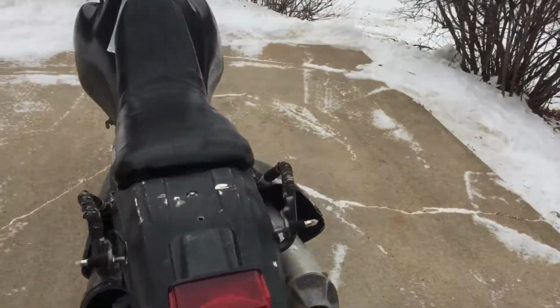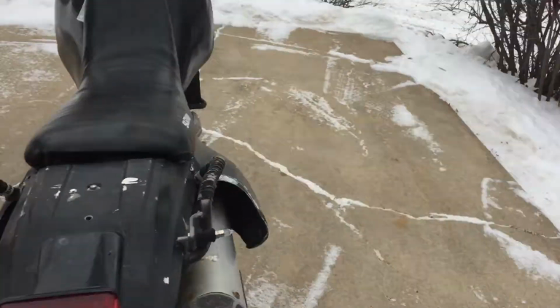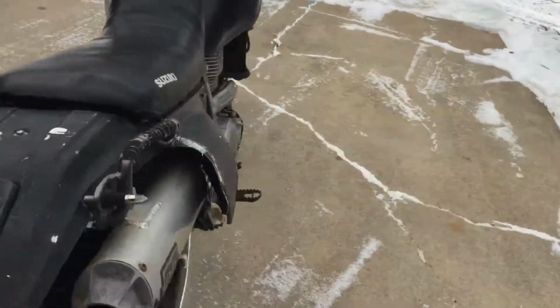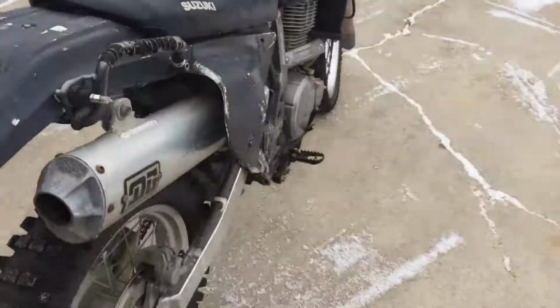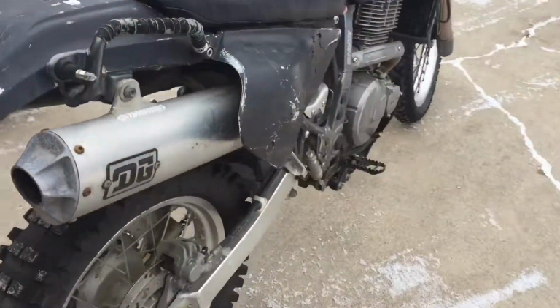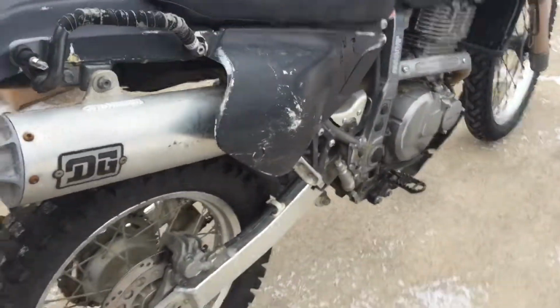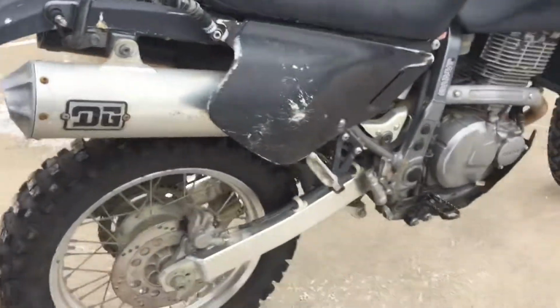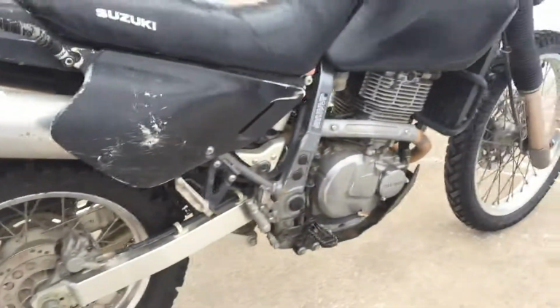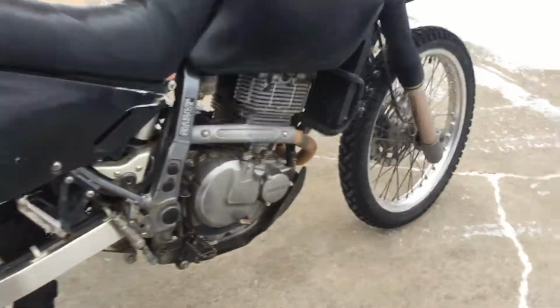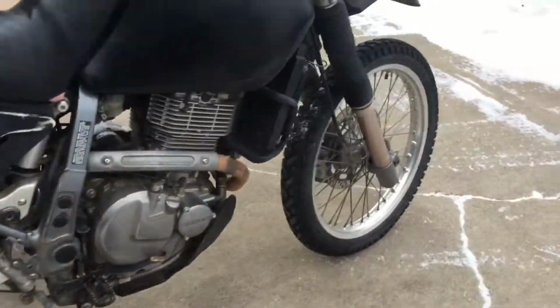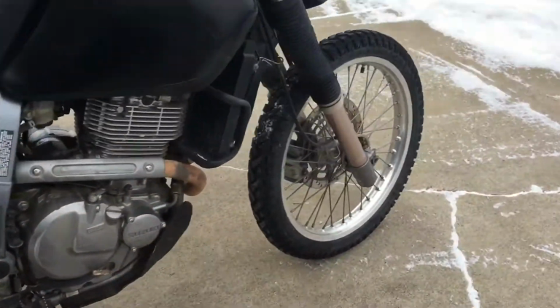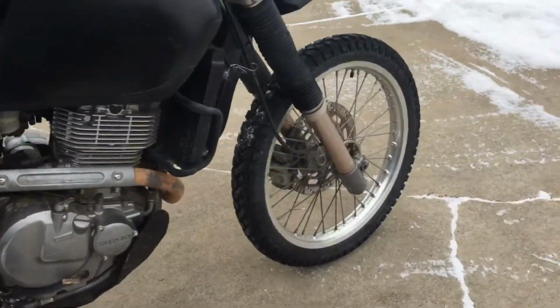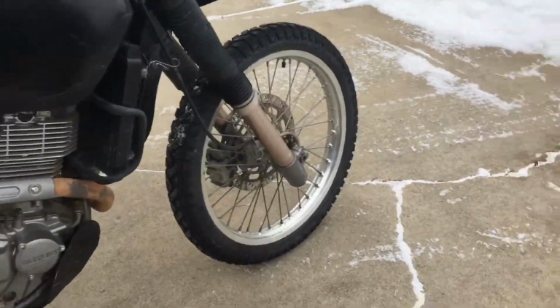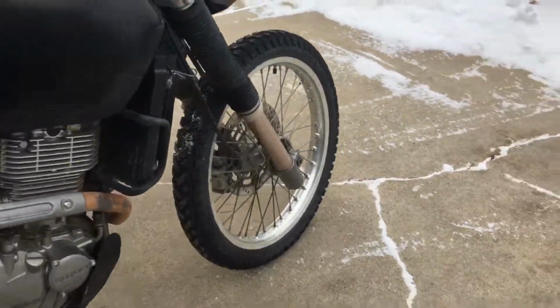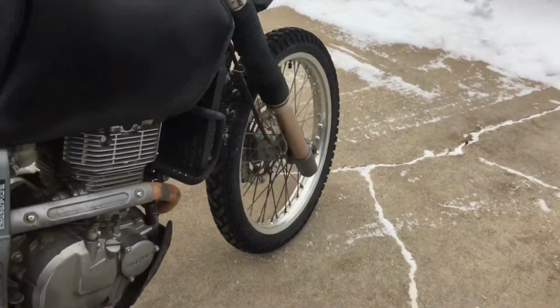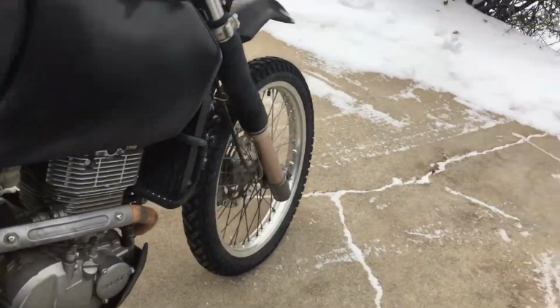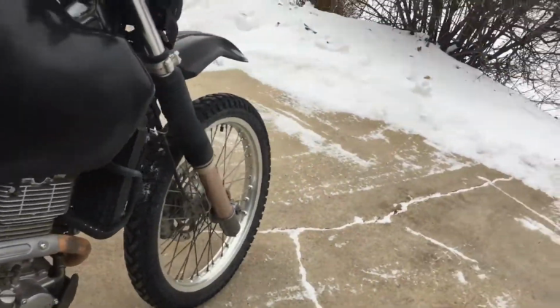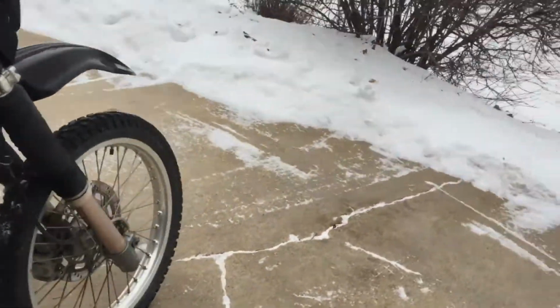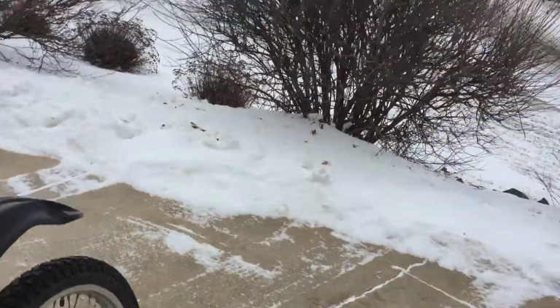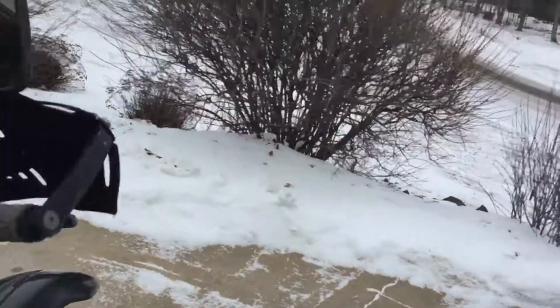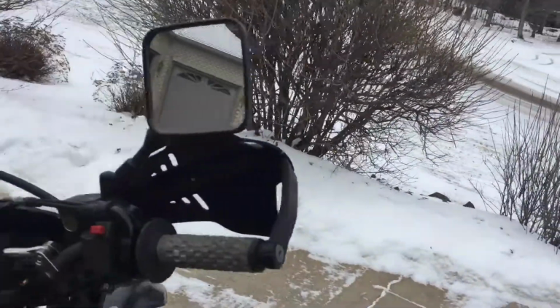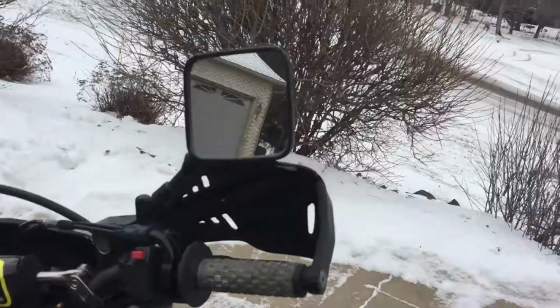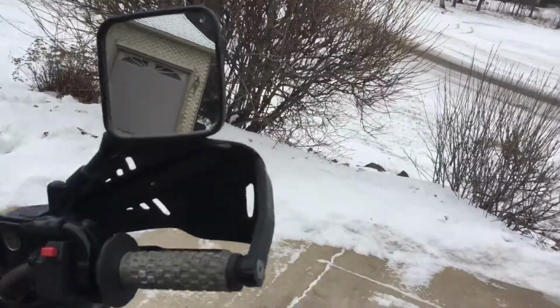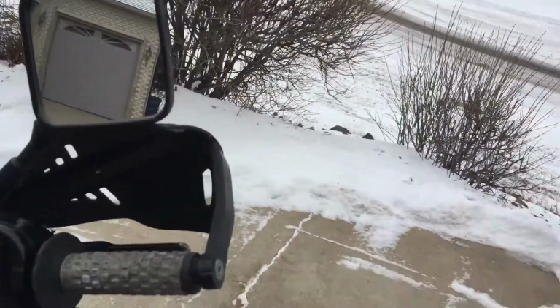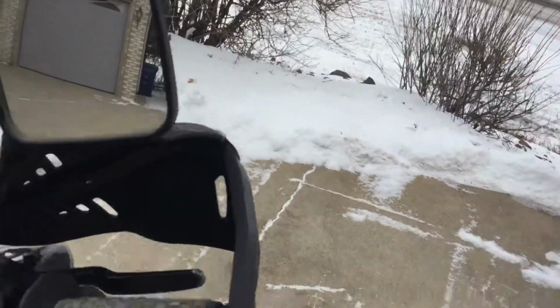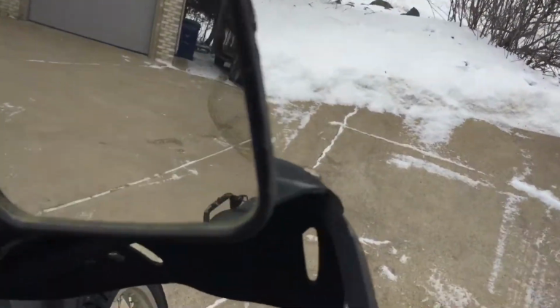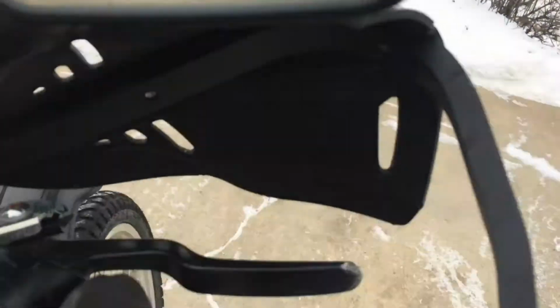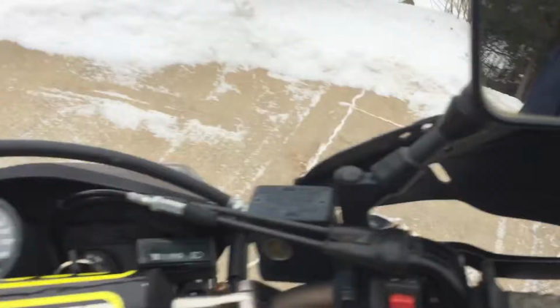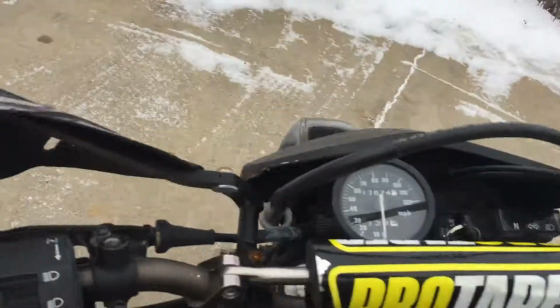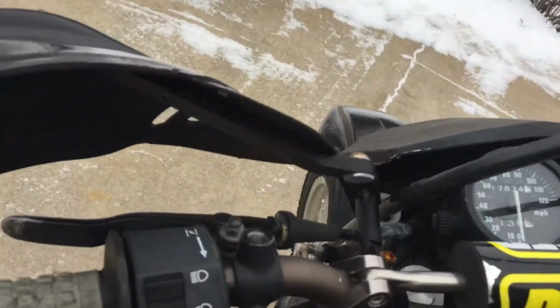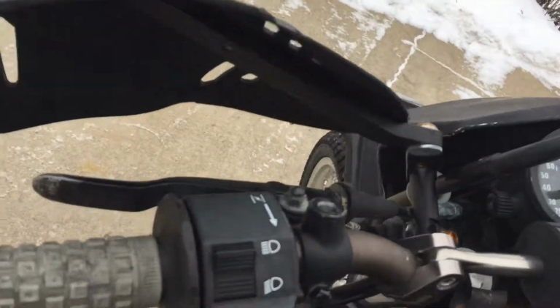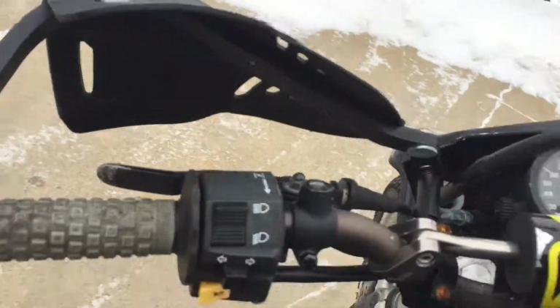Everything's all here. DG aftermarket pipe. It's got a nice set of ProTaper bars with the levers cut off to fit underneath.